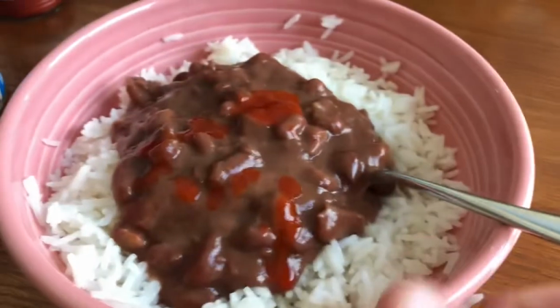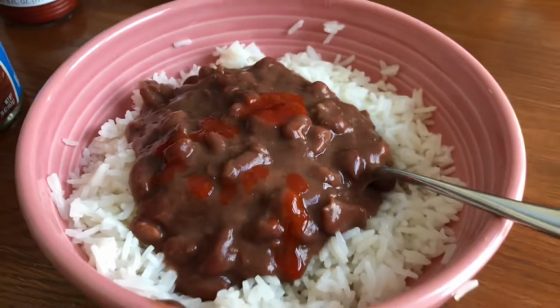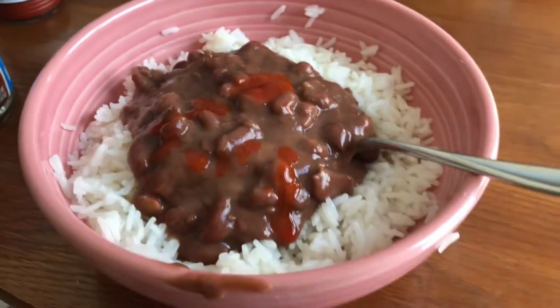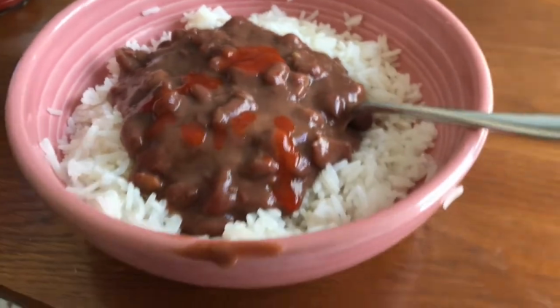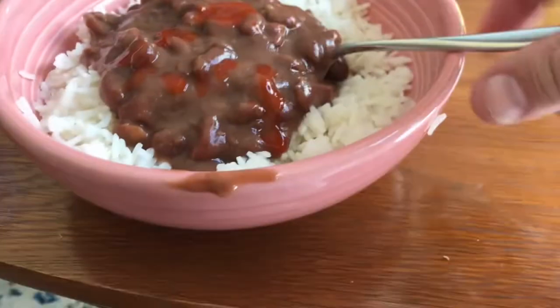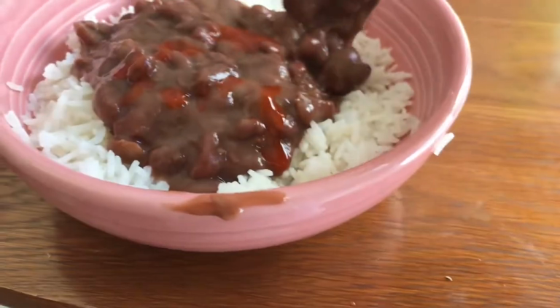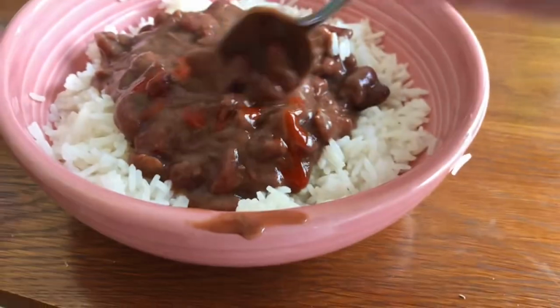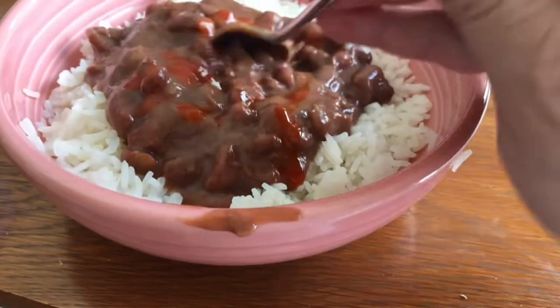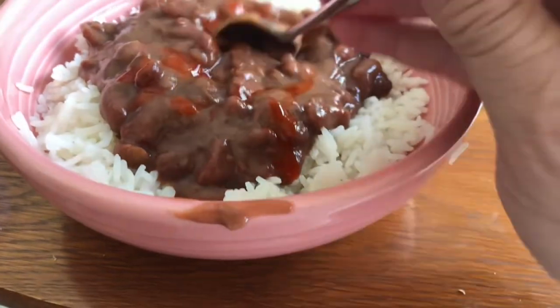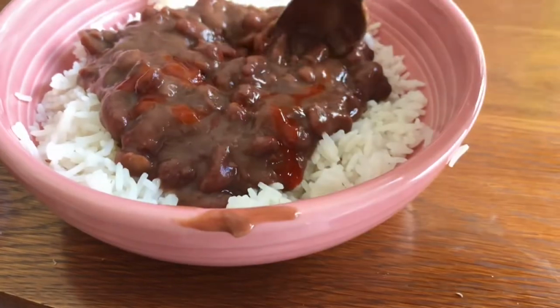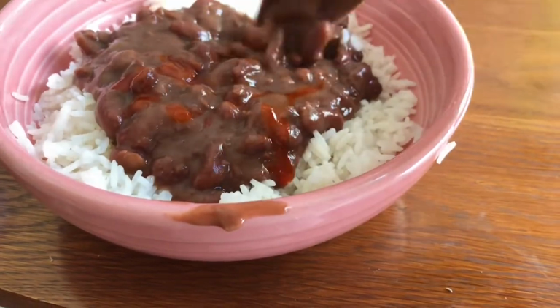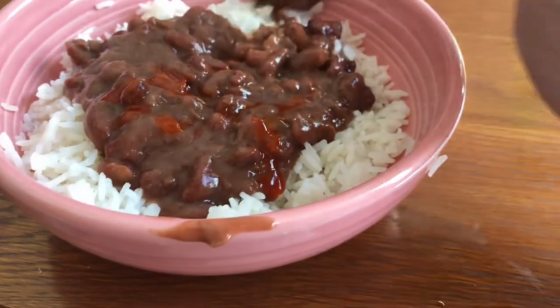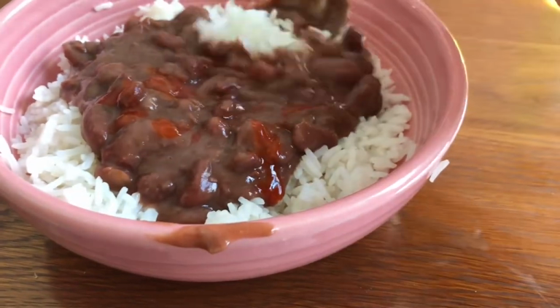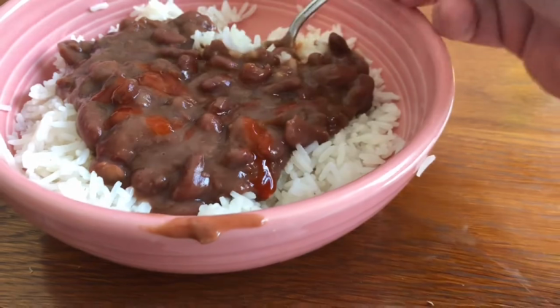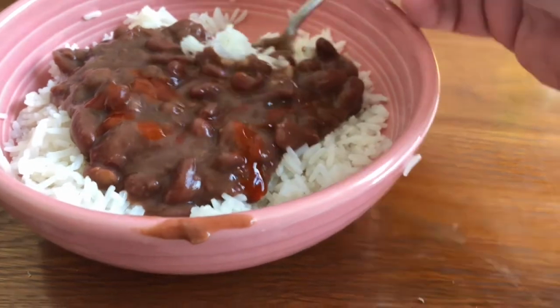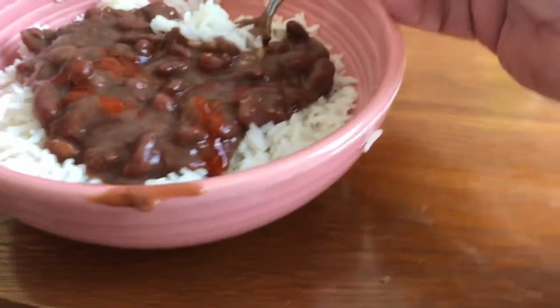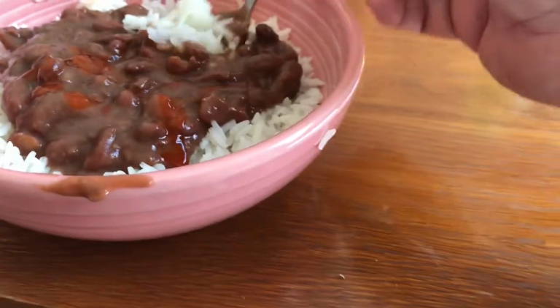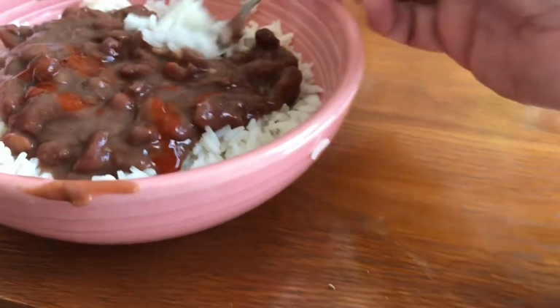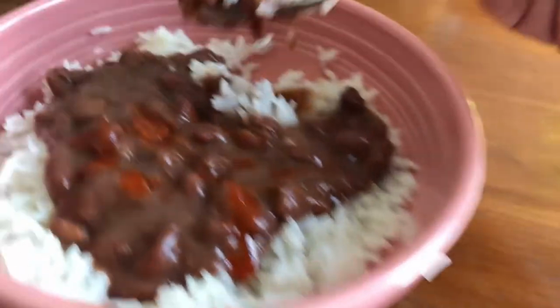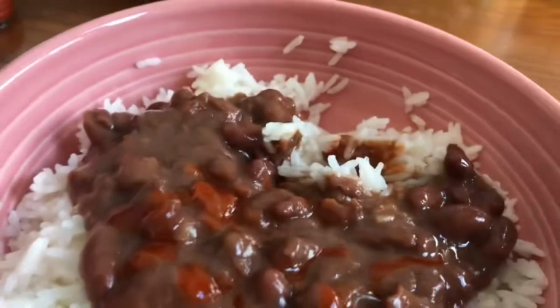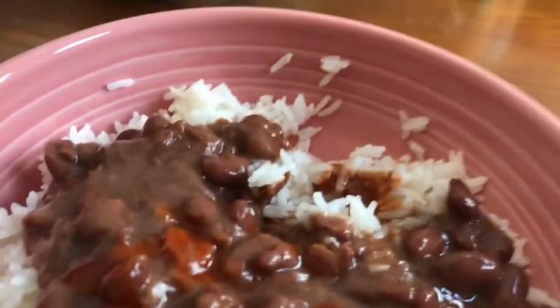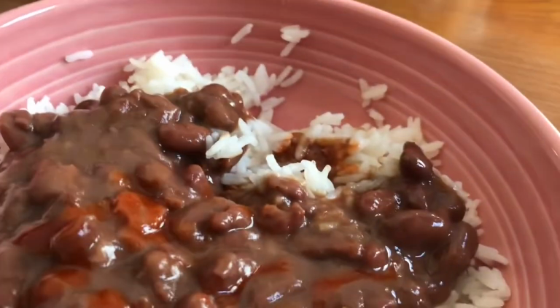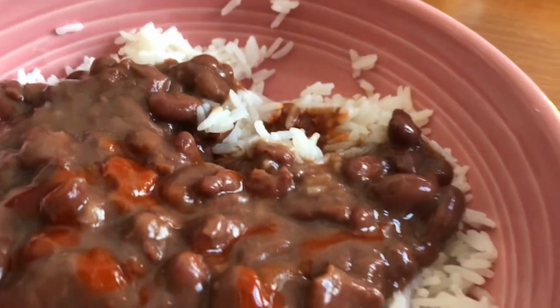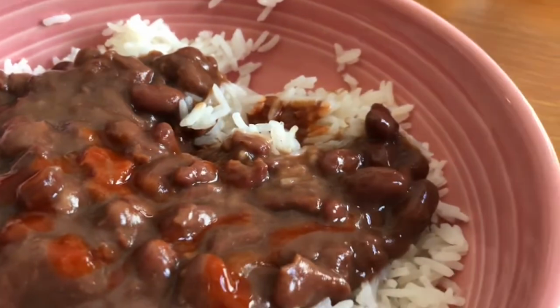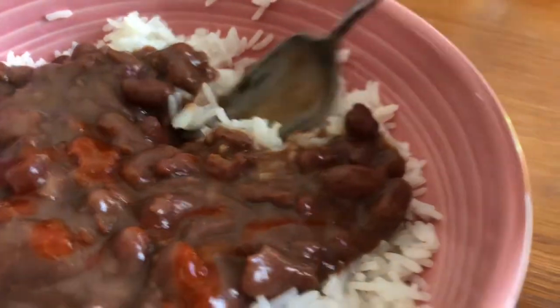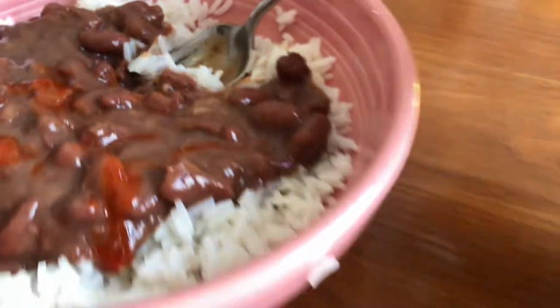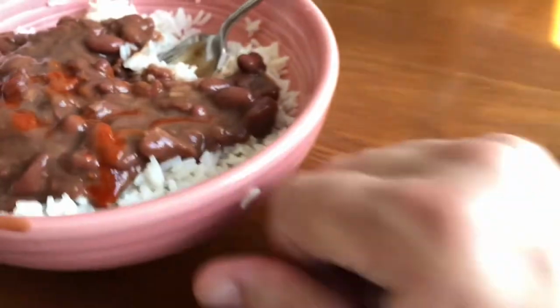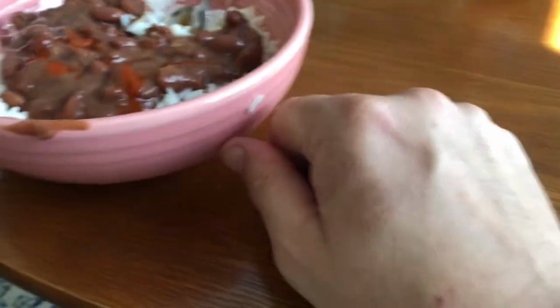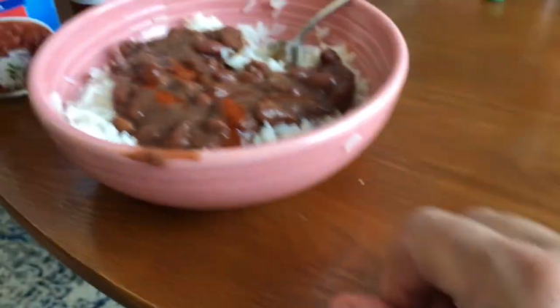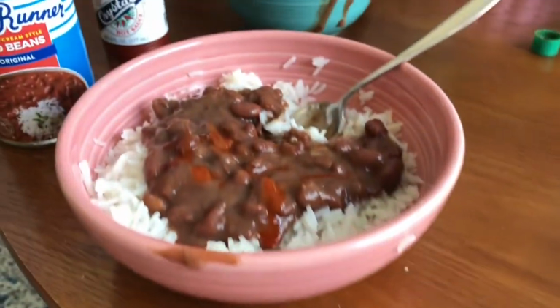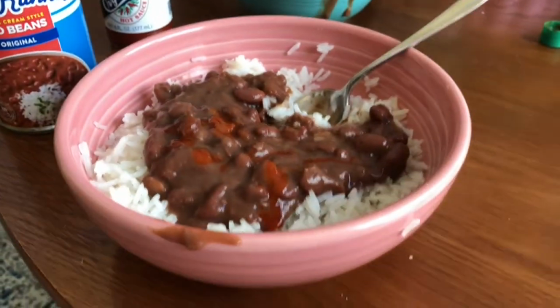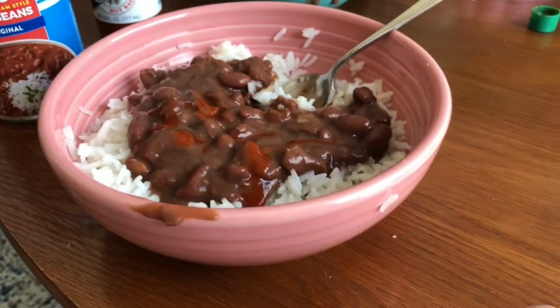And this is really good eating. Sort of like a poor man's red beans and rice. Just off the chart.